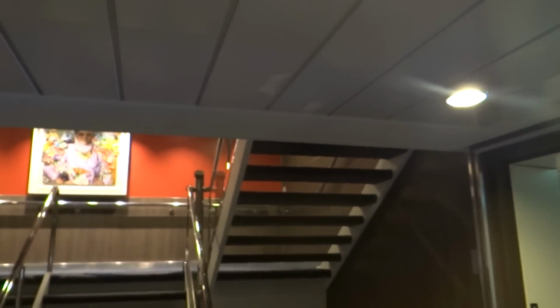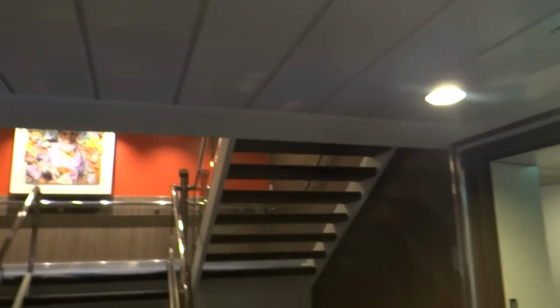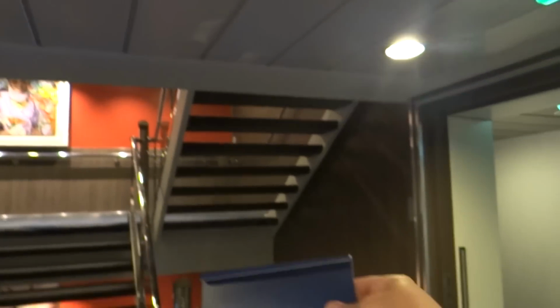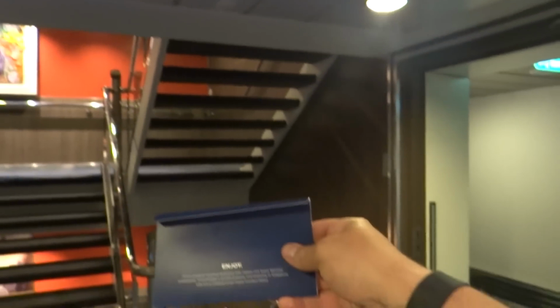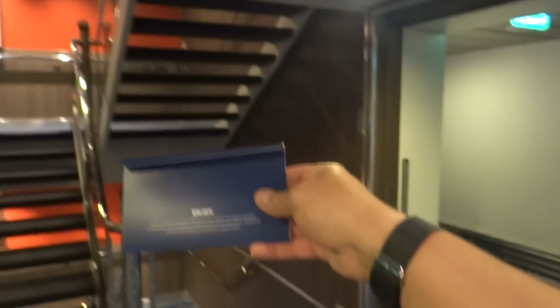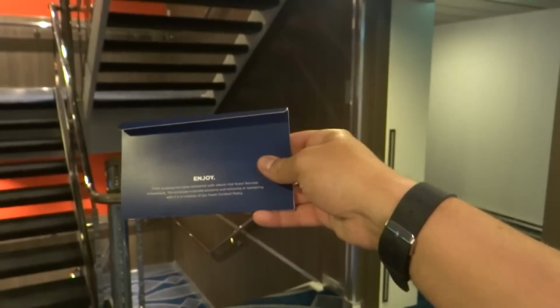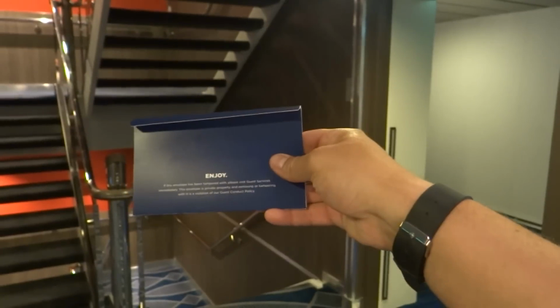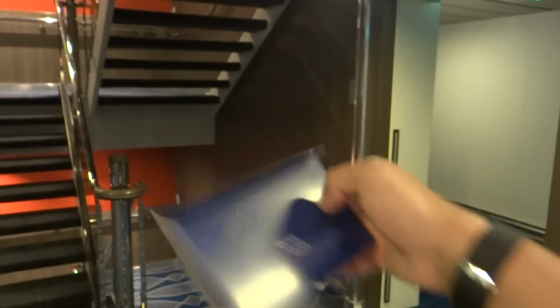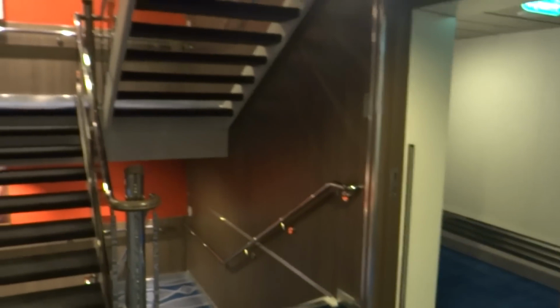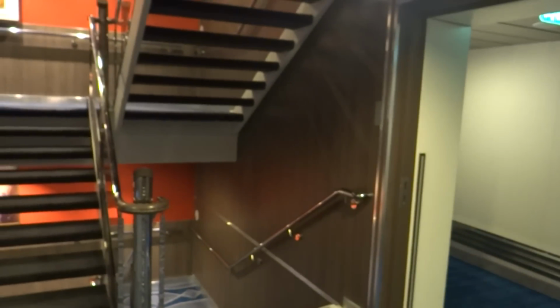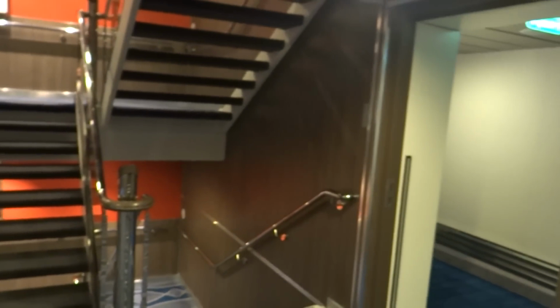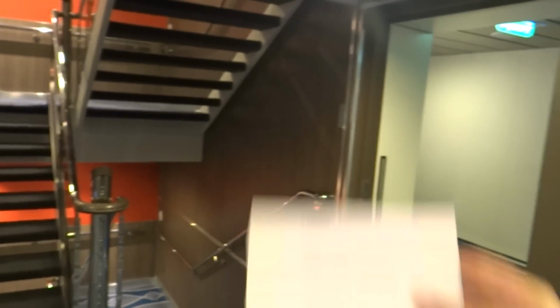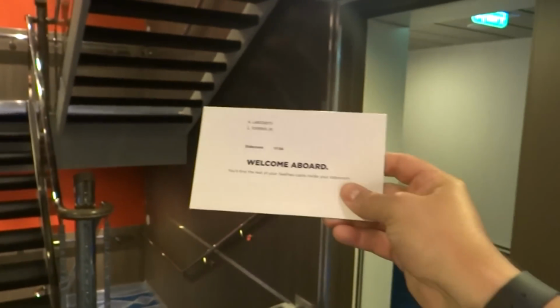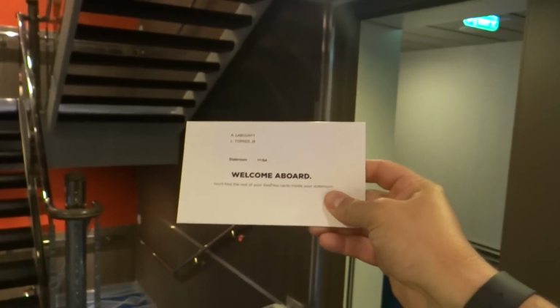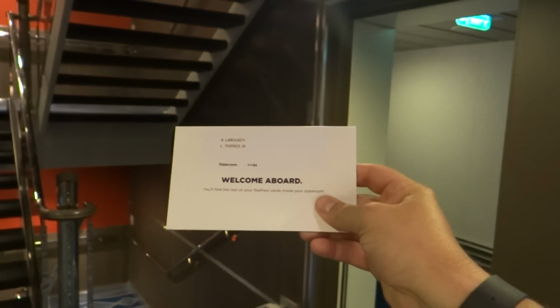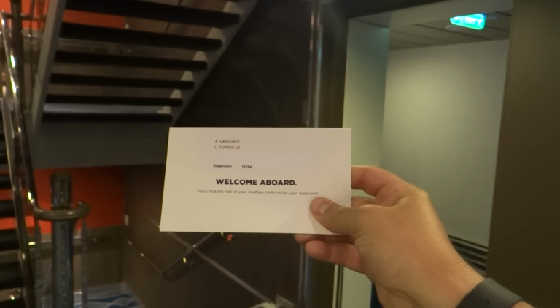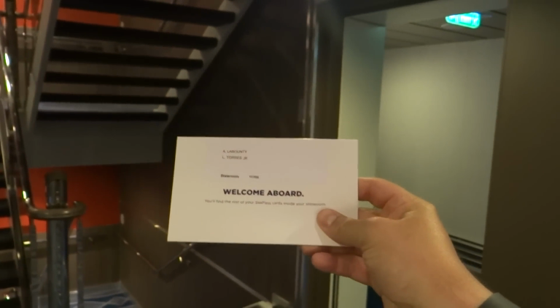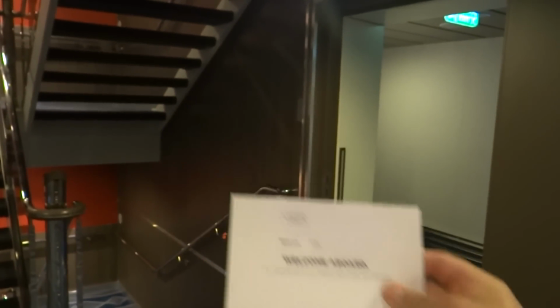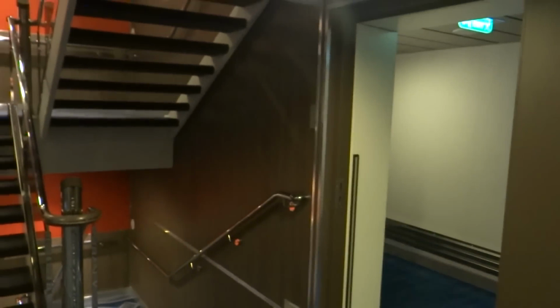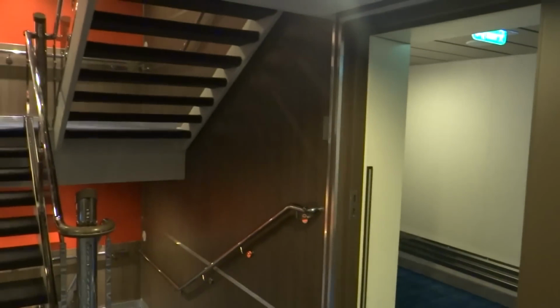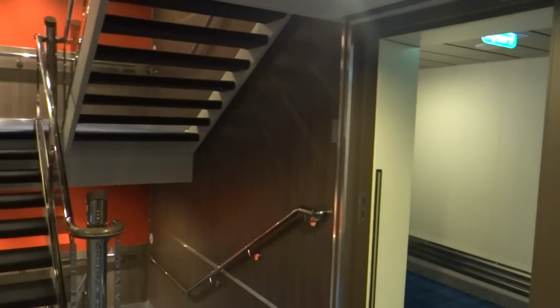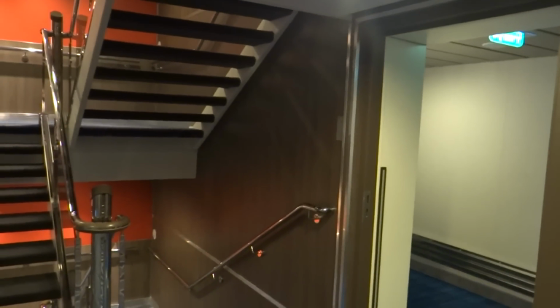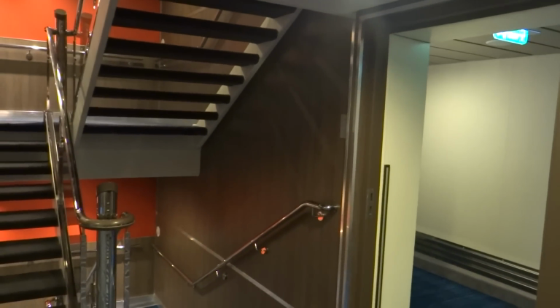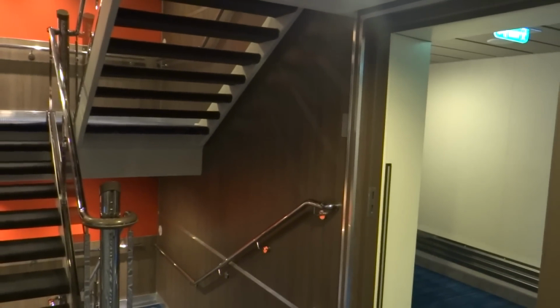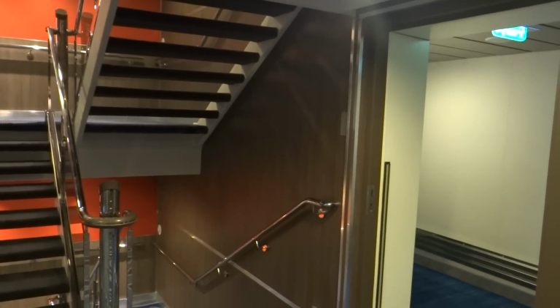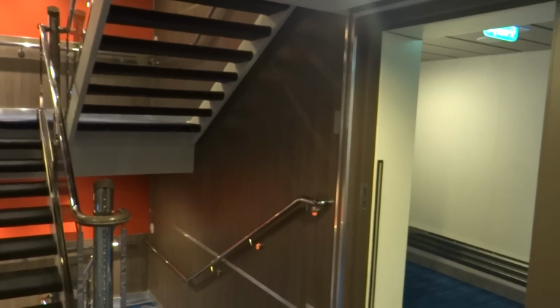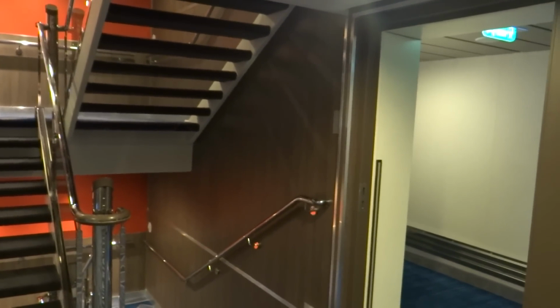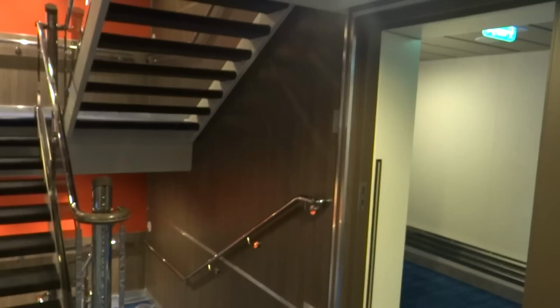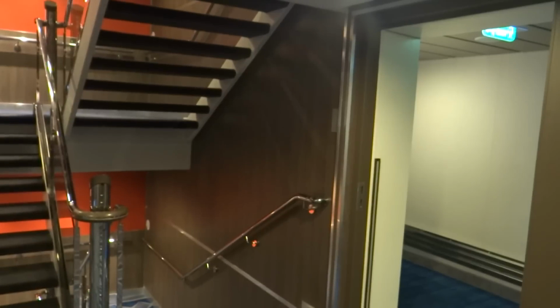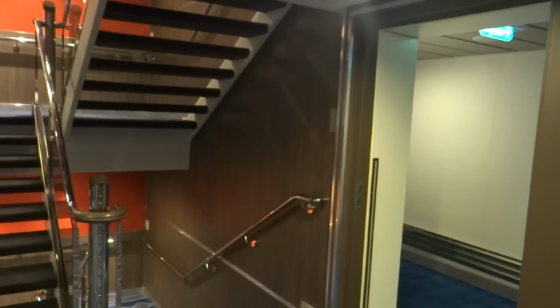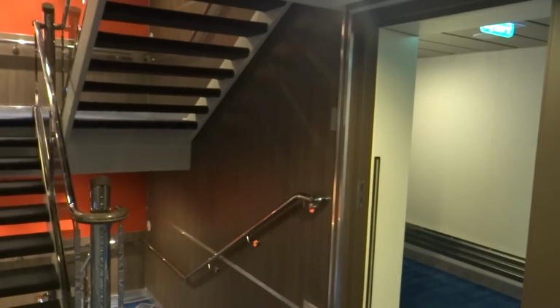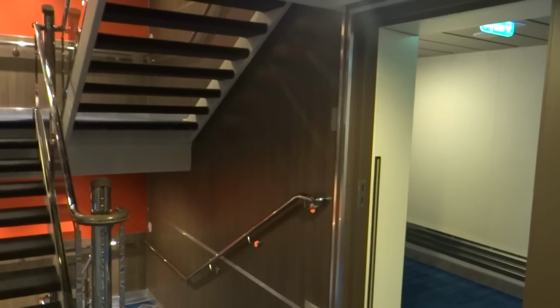It's in the envelope that looks like this. Inside you'll have one key, and the second key will be inside your cabin.